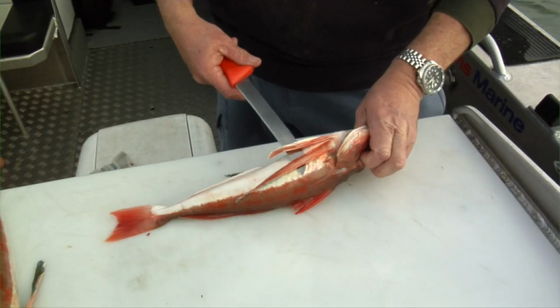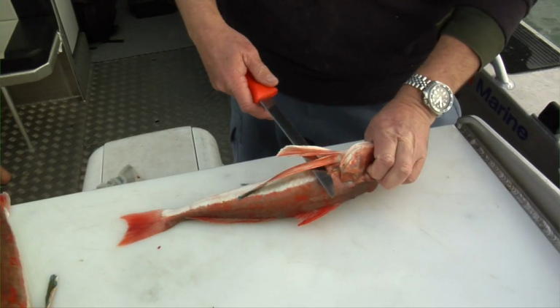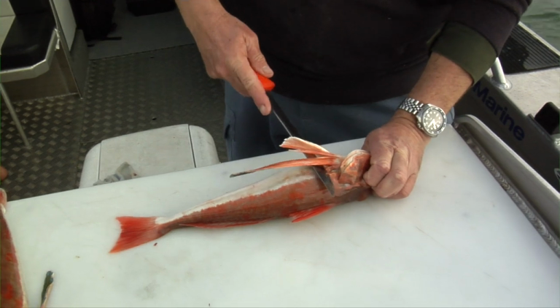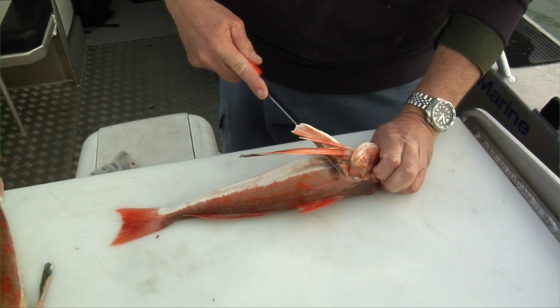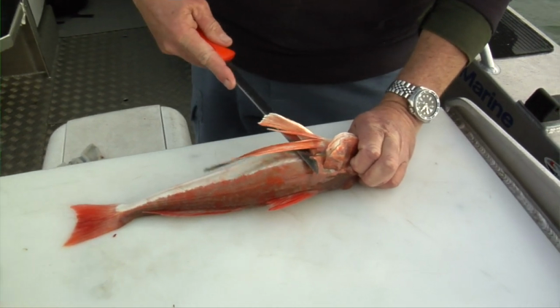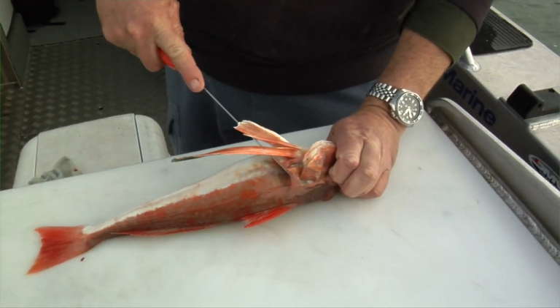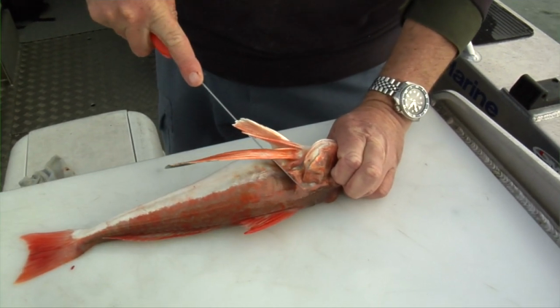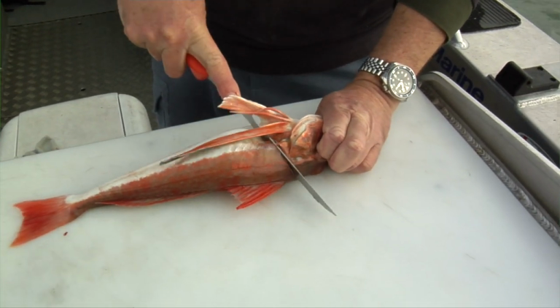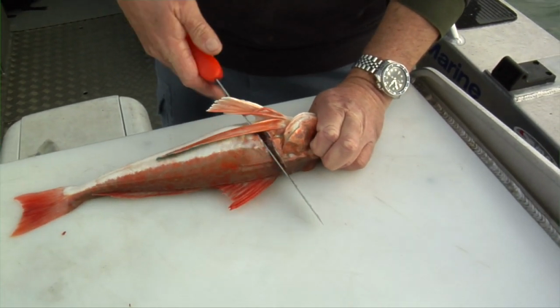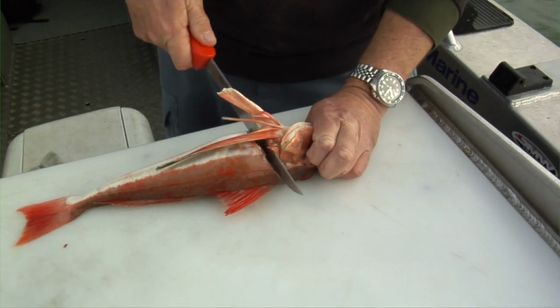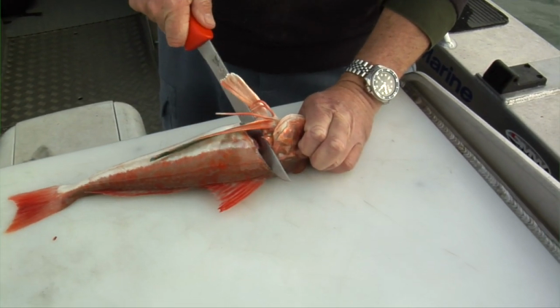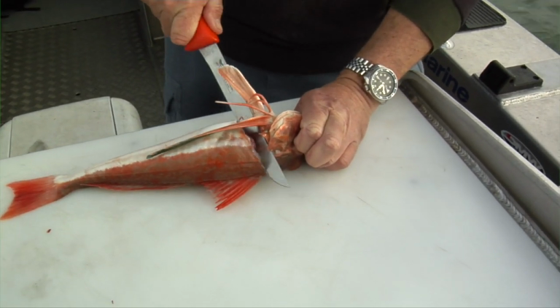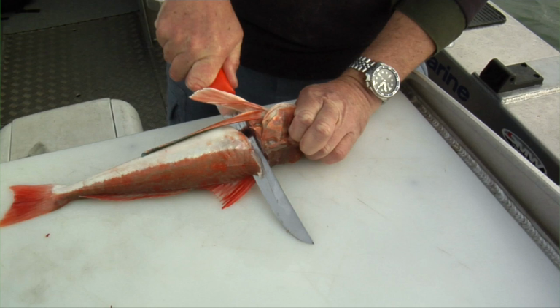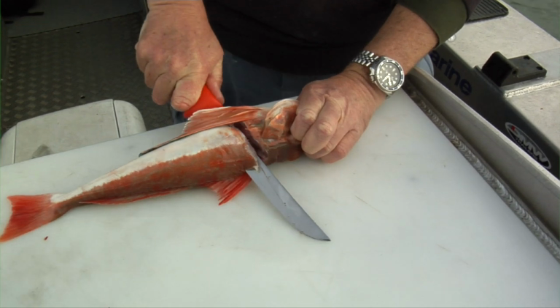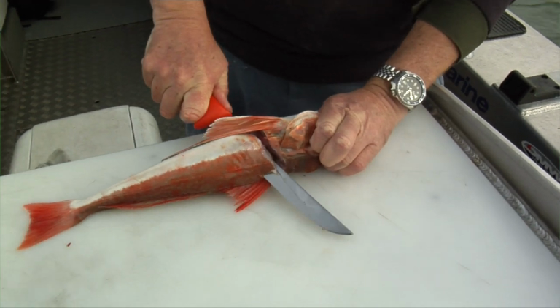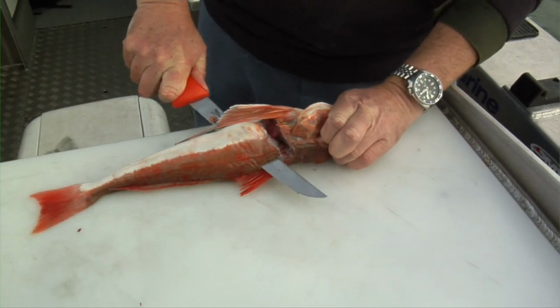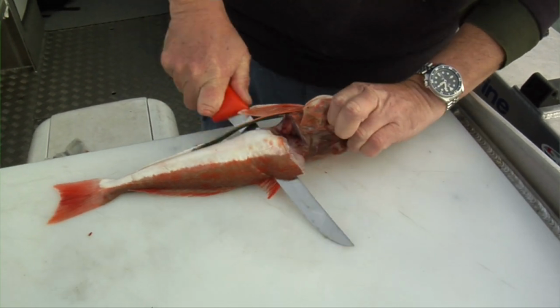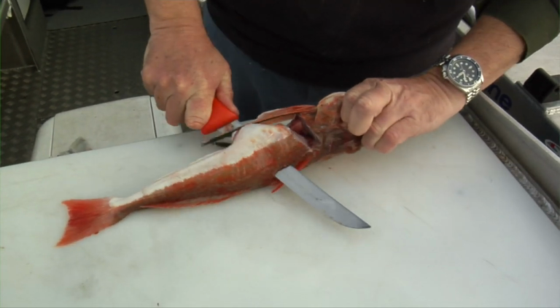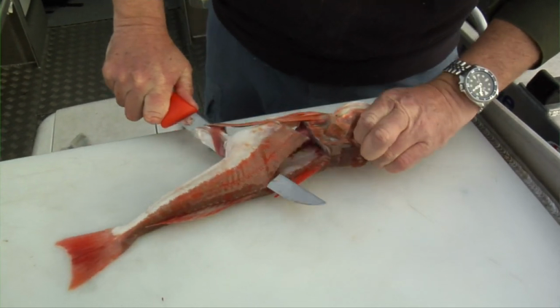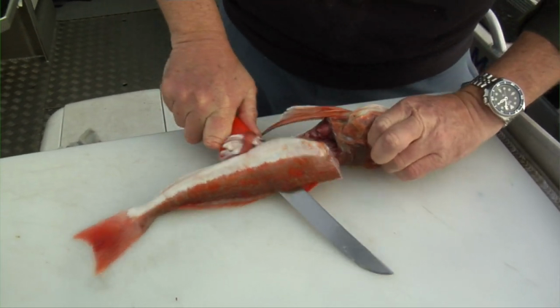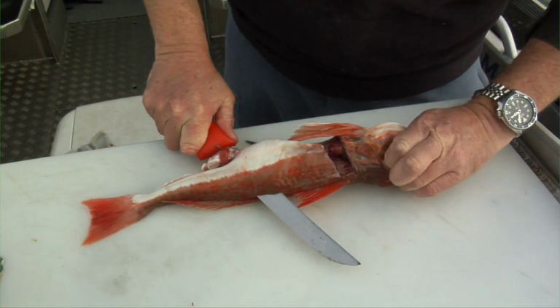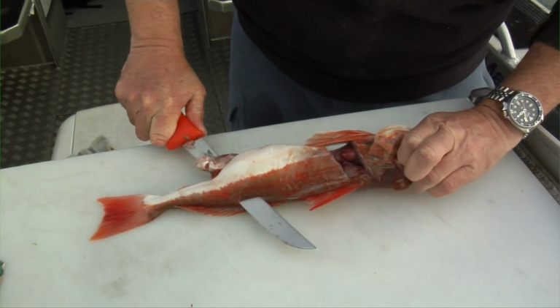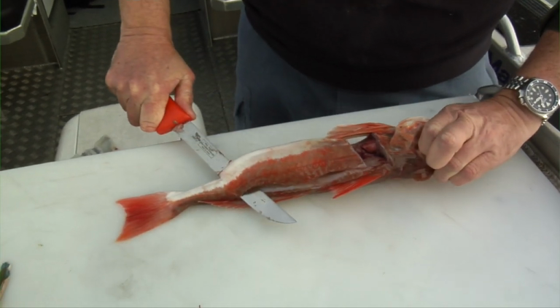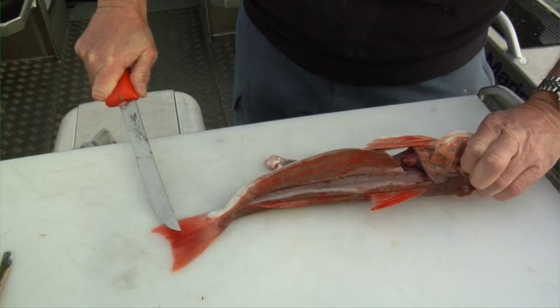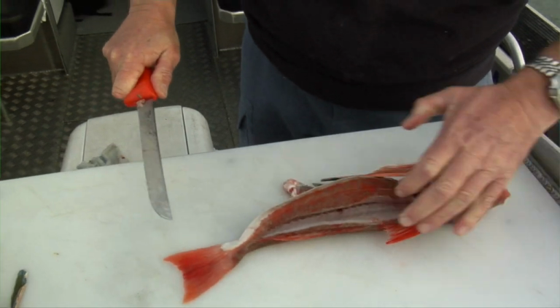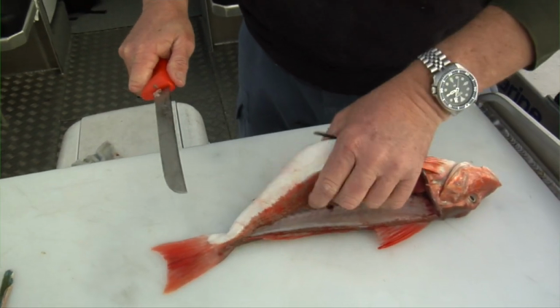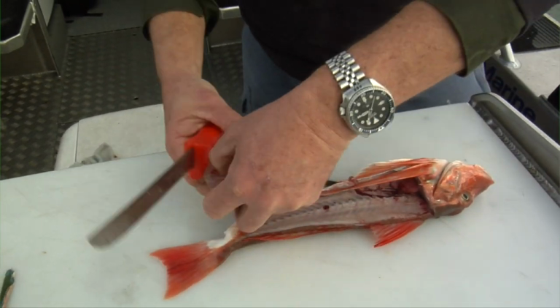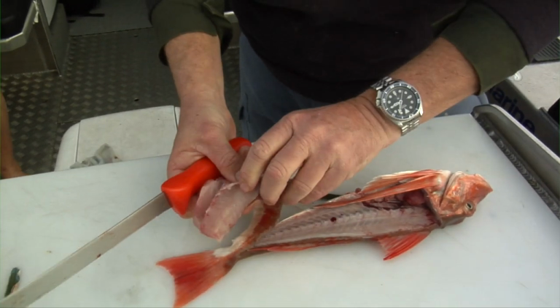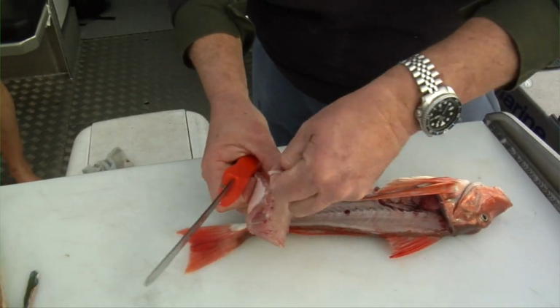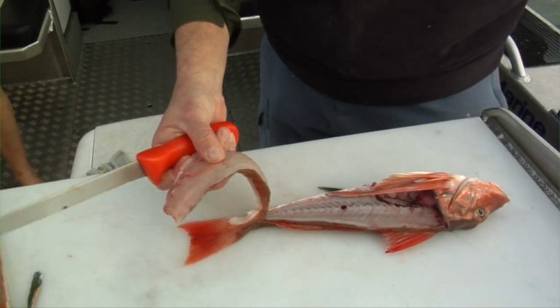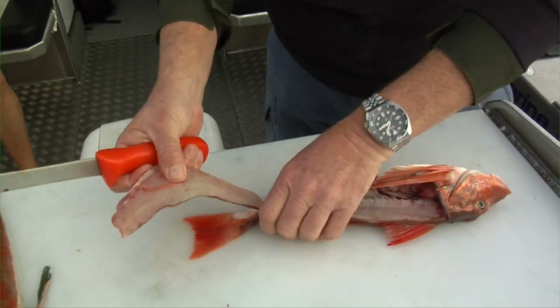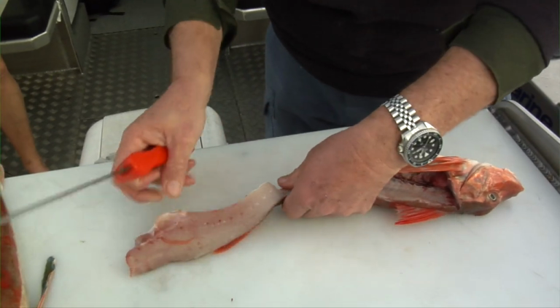The blade under the fins, under the spine, cut down to the head, turn the knife and there's our fillet off the fish, just like that.